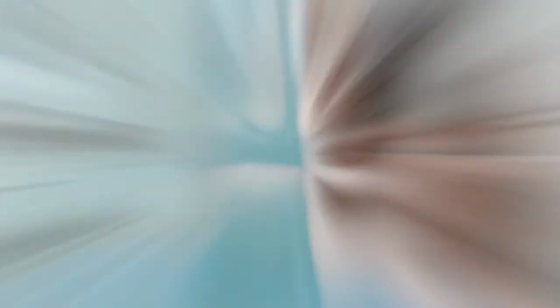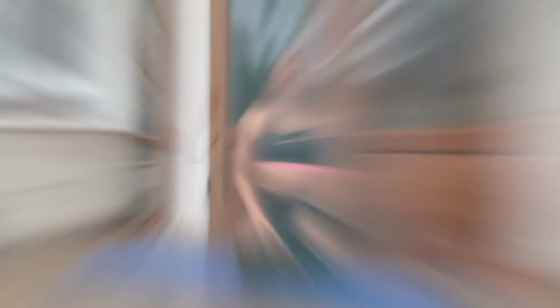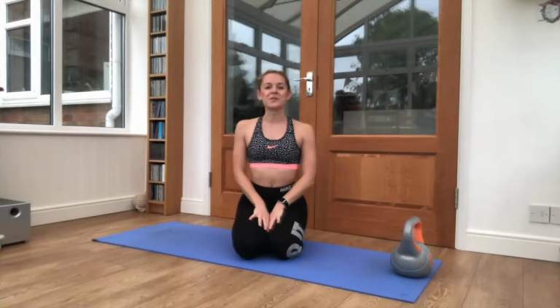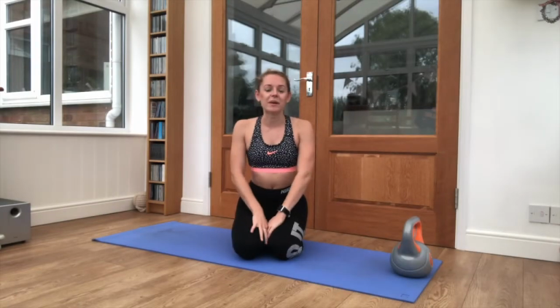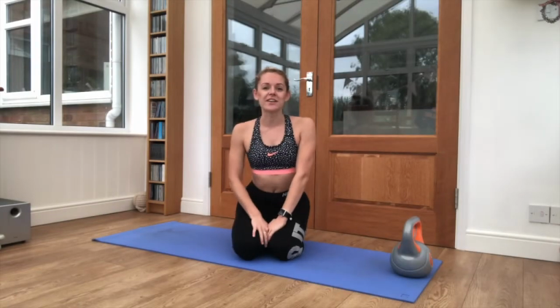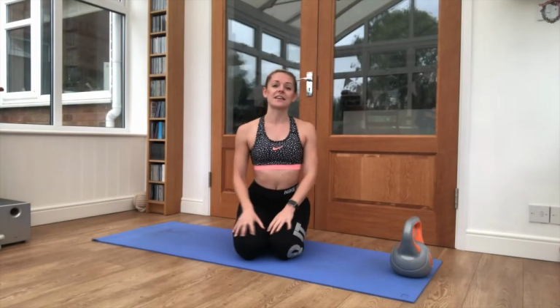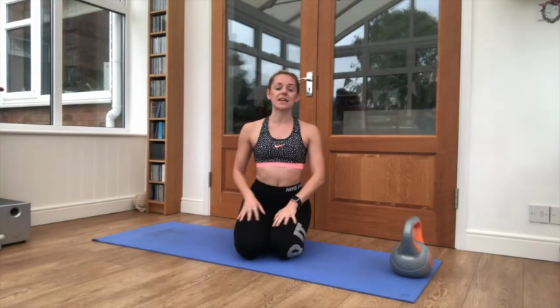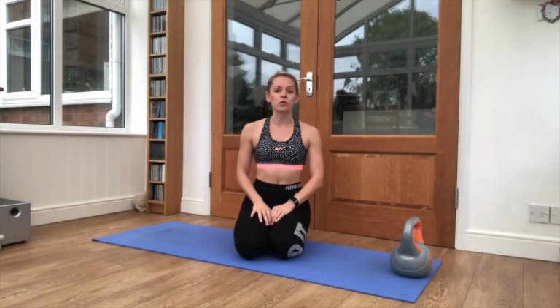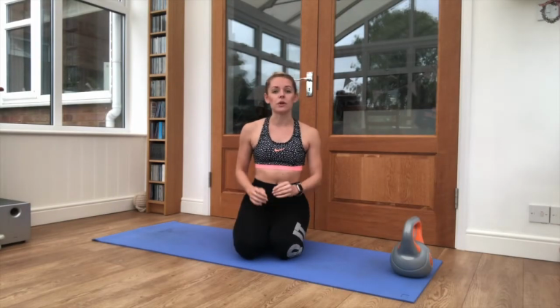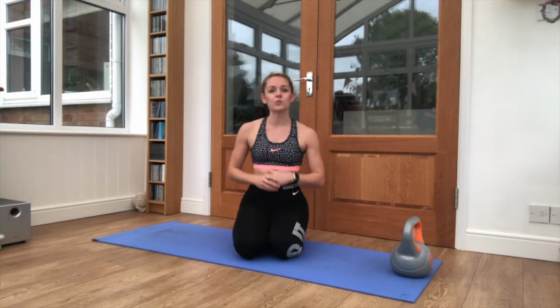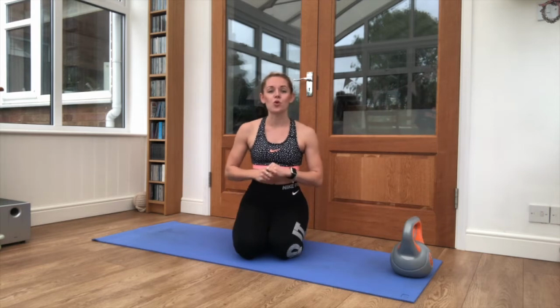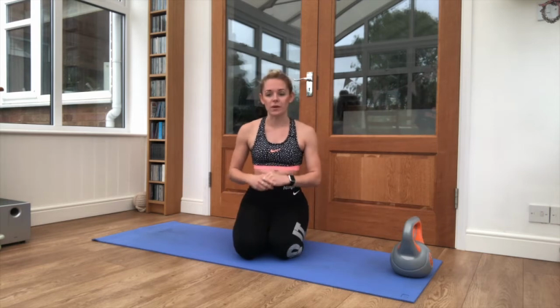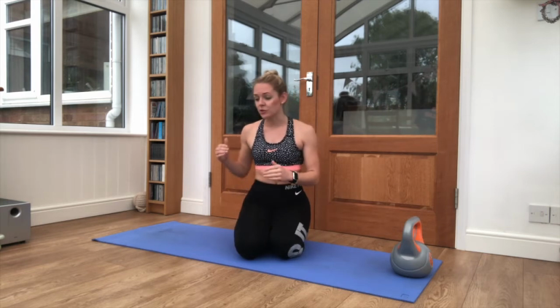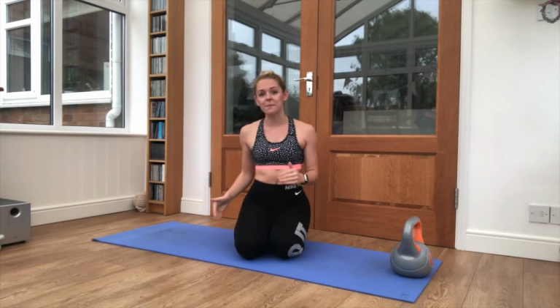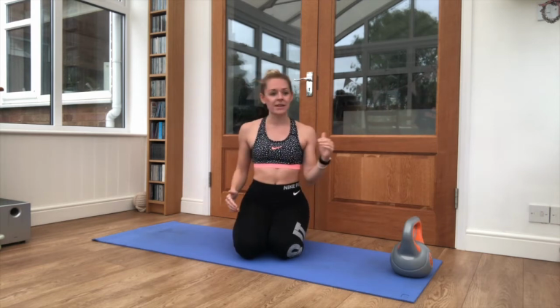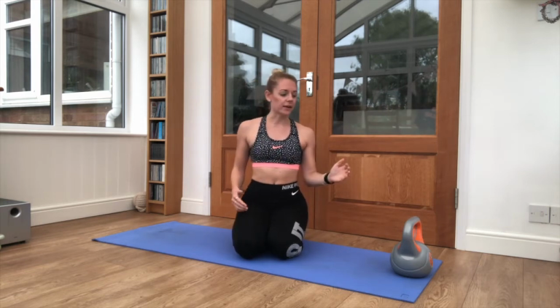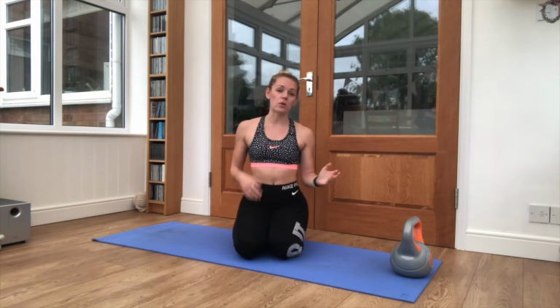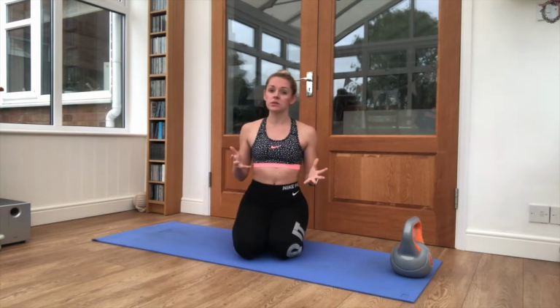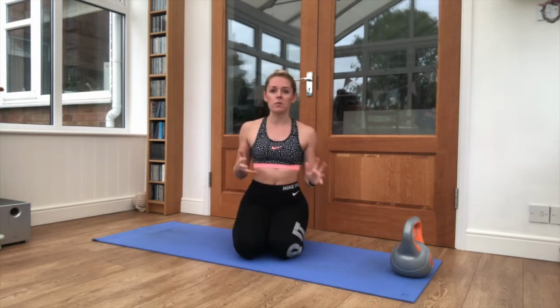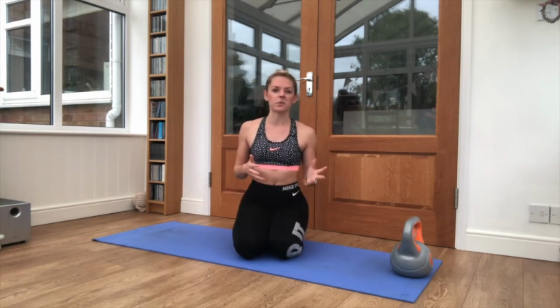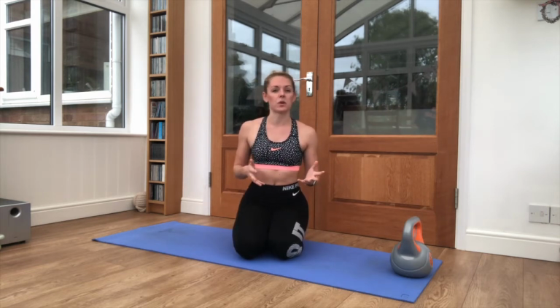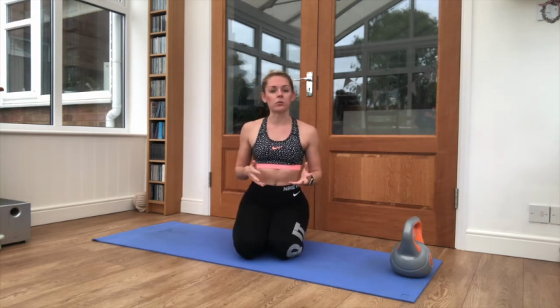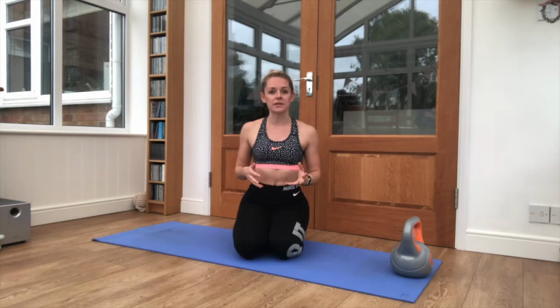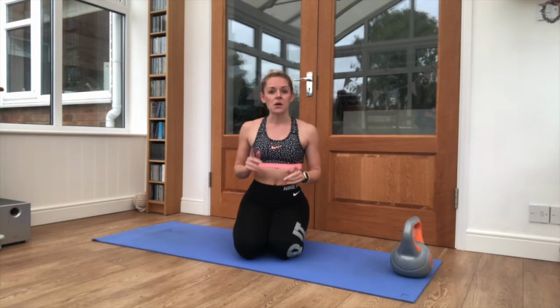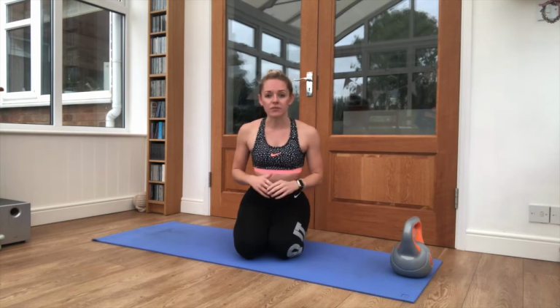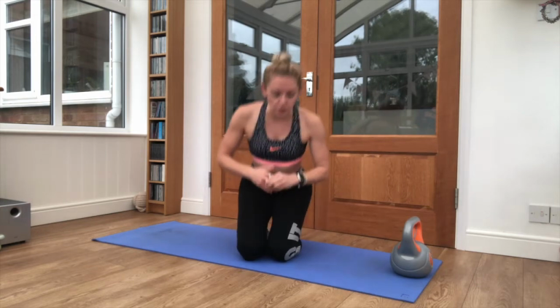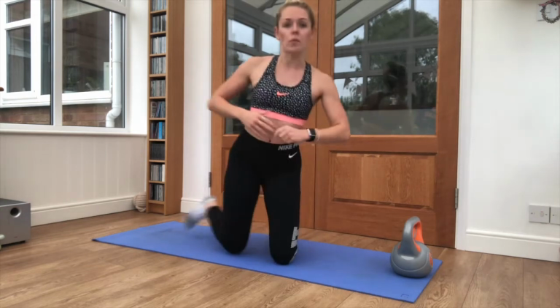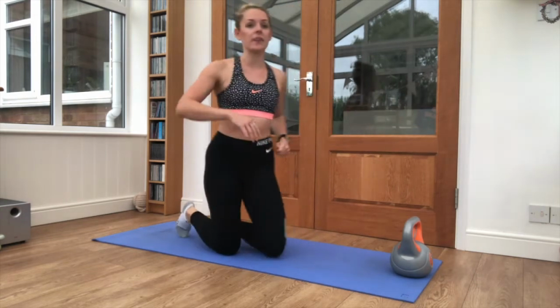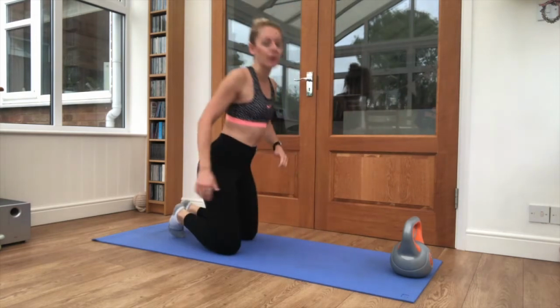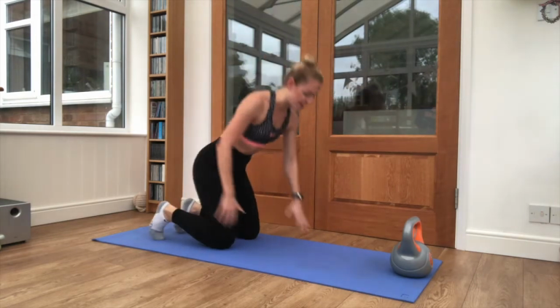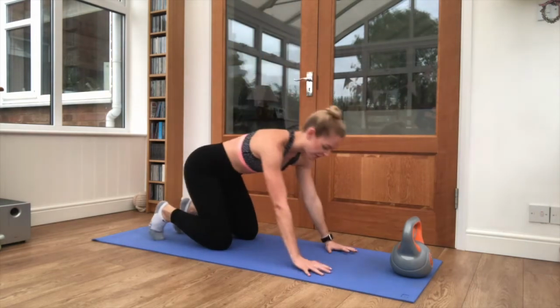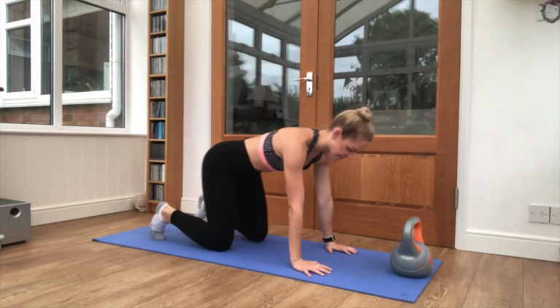Good morning everyone. I'm AJR and today I'm taking you through a kettlebell workout. Me and Max — you can use a kettlebell or a dumbbell, kettlebells make it a bit easier. I have a very quick warm-up and then I will take you through the workout exercises.